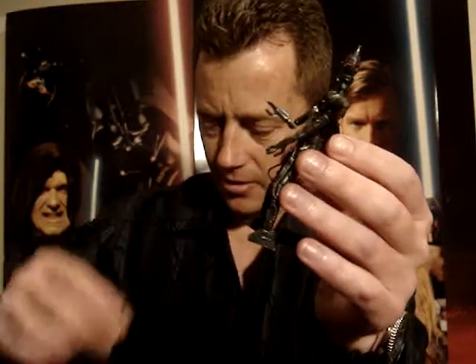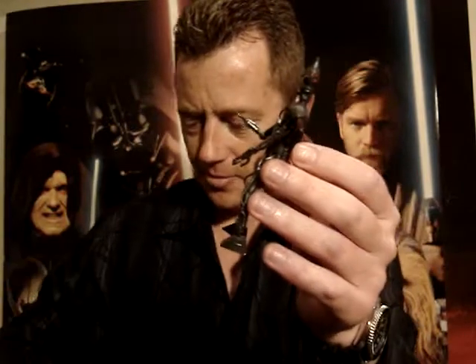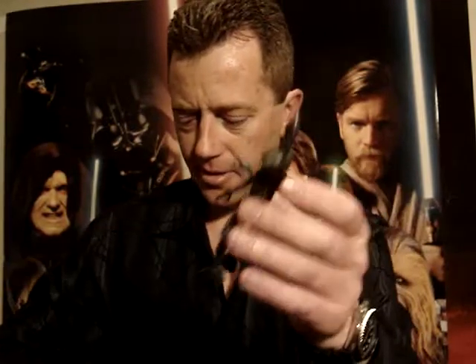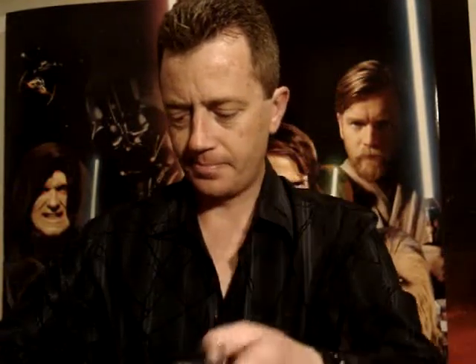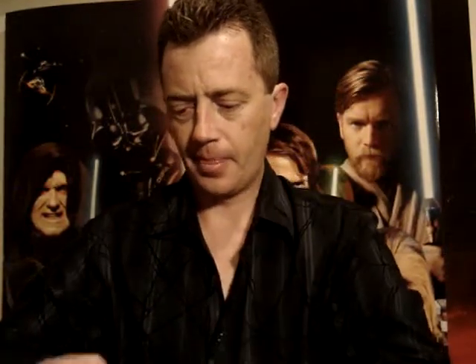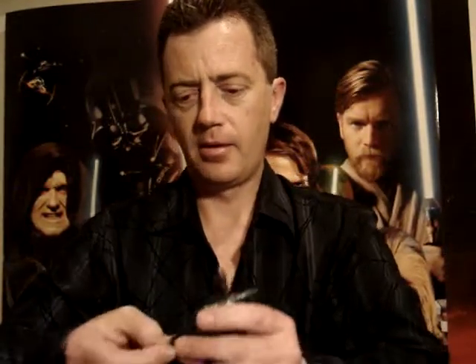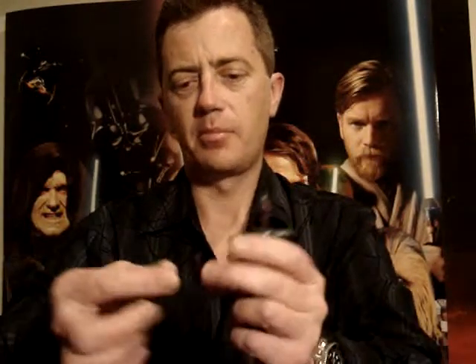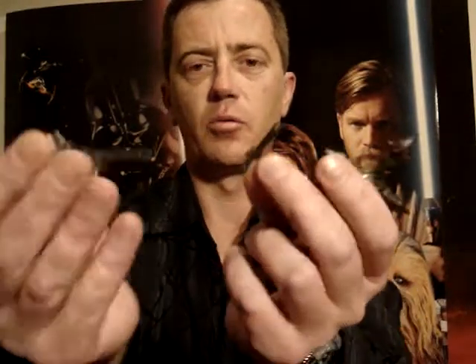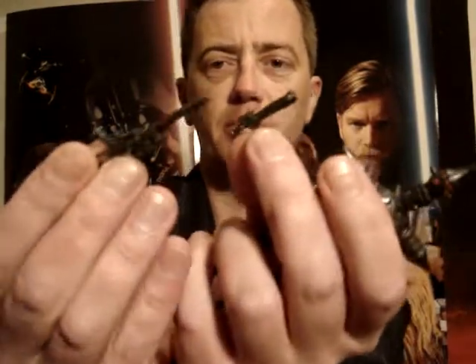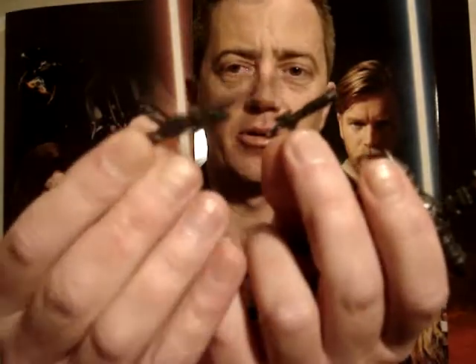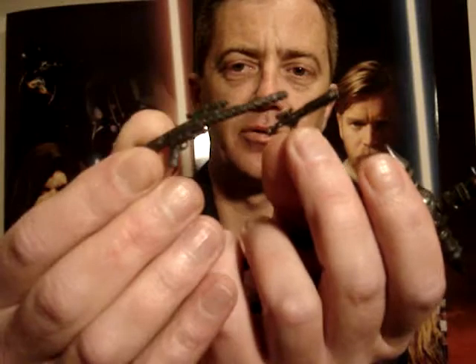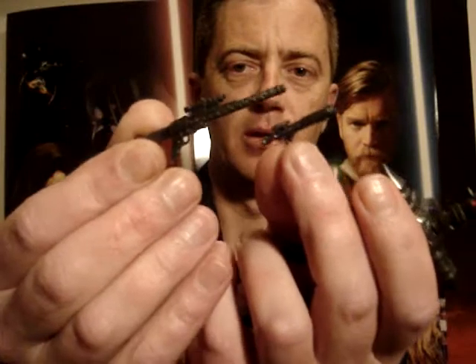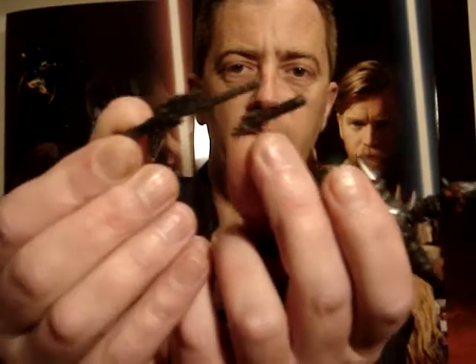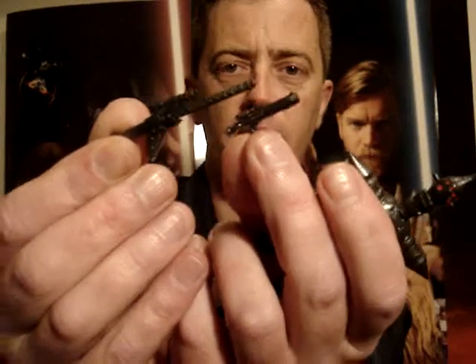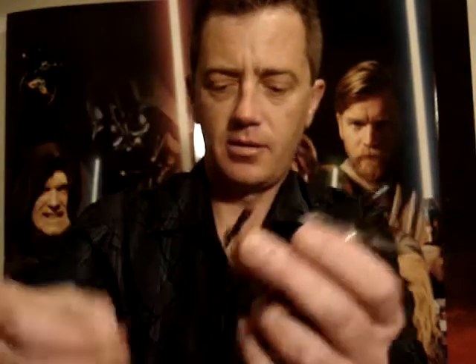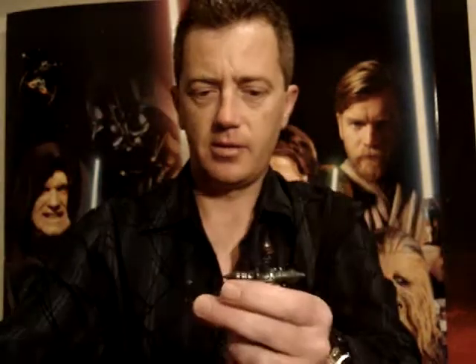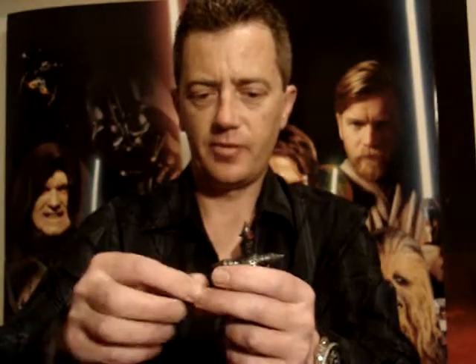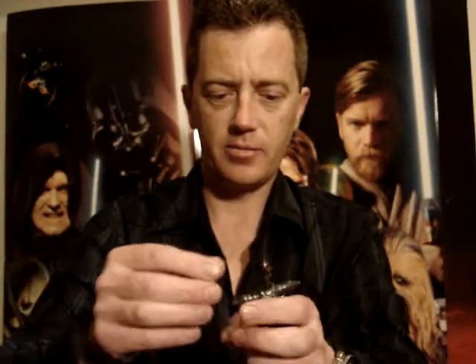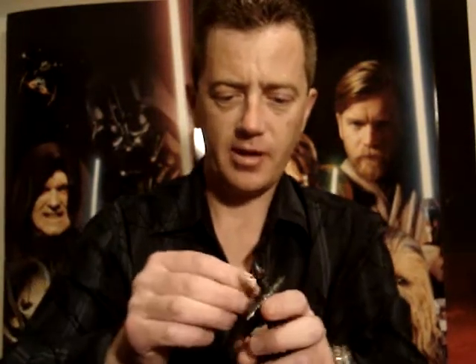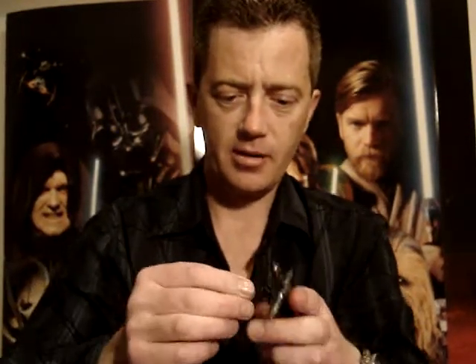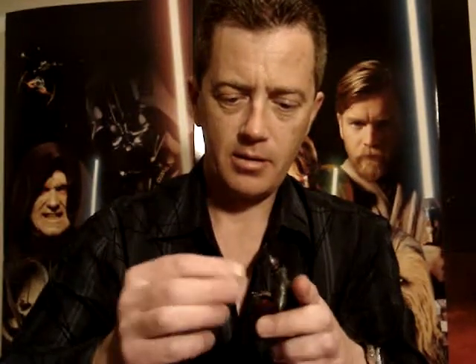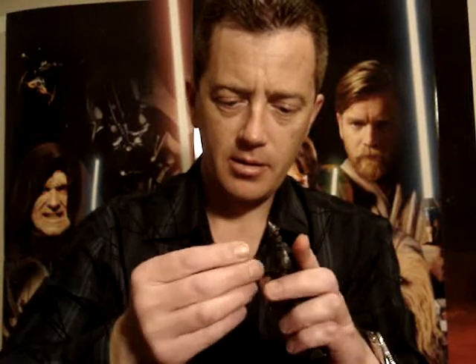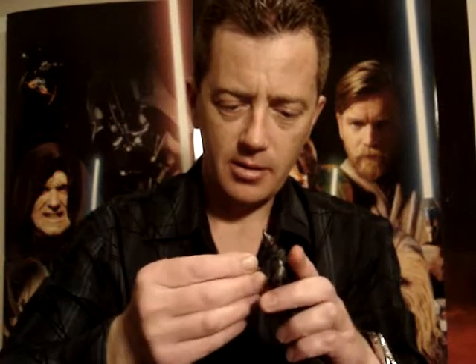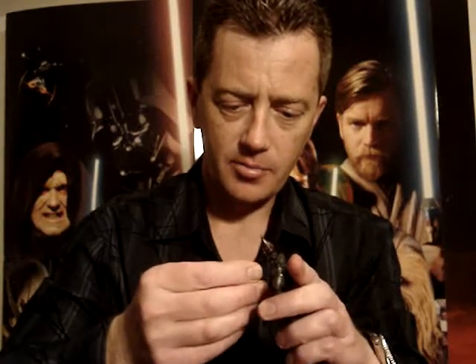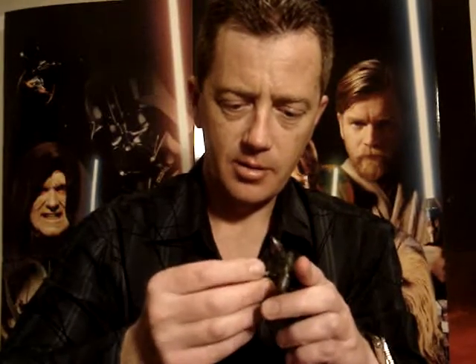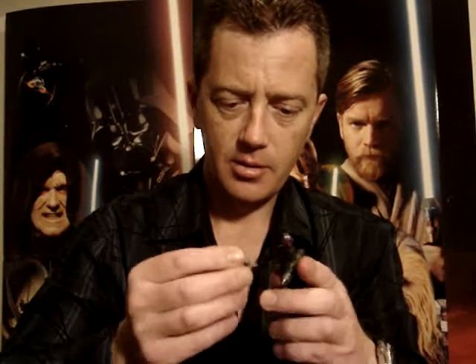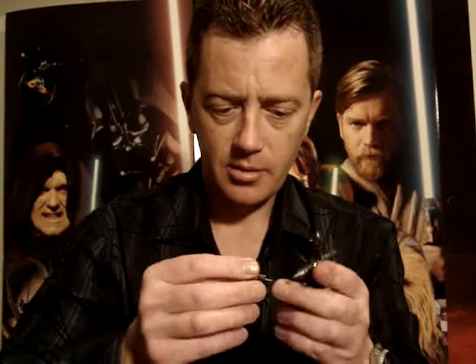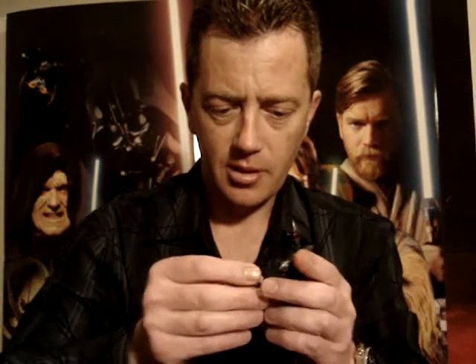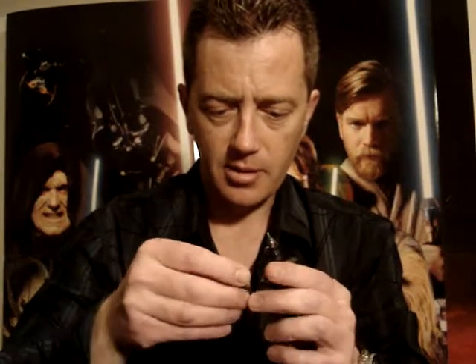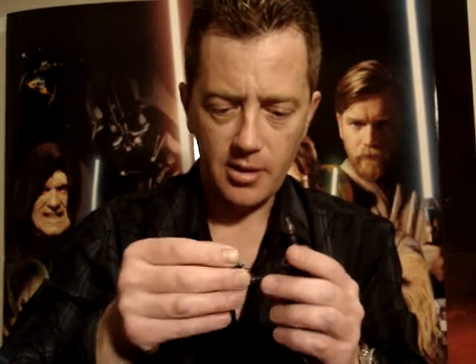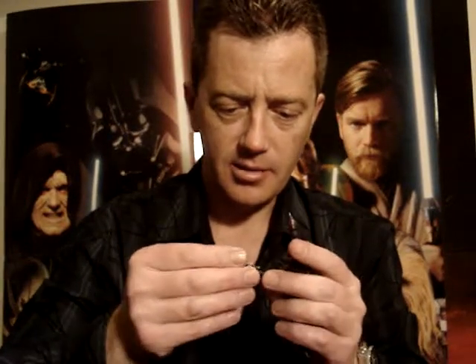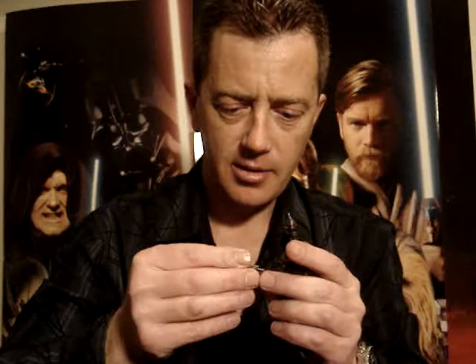He also comes with a couple of smaller weapons — a blaster and a rifle — and if you take a little bit of care you can get them to go into the hands and stay in there.